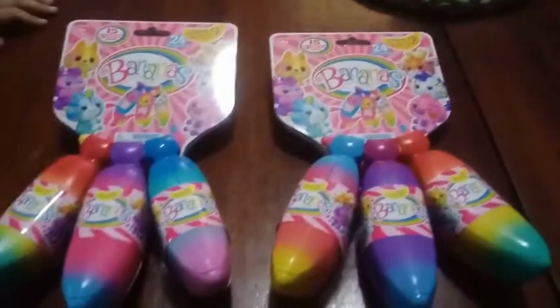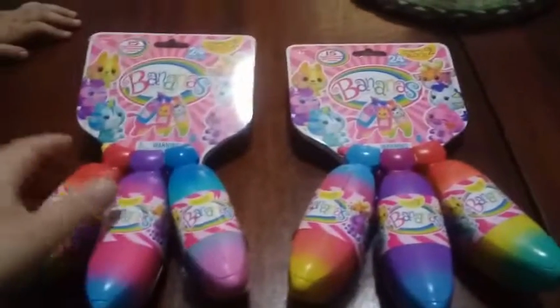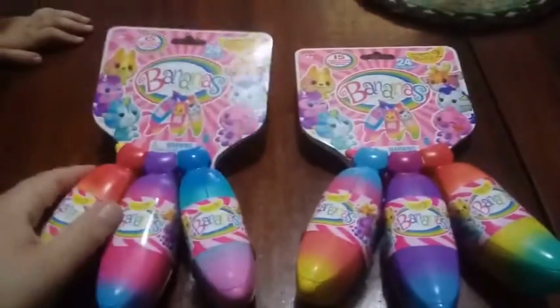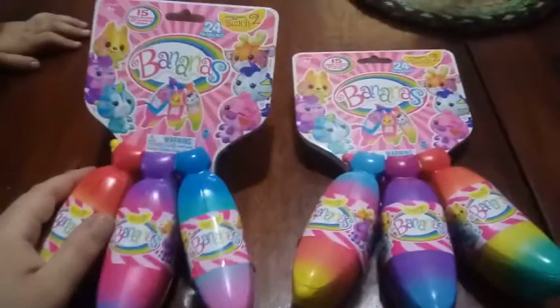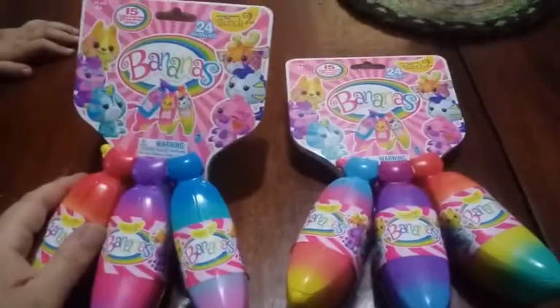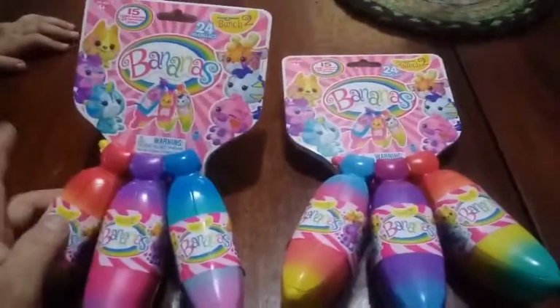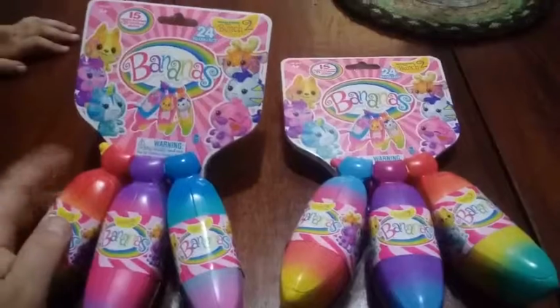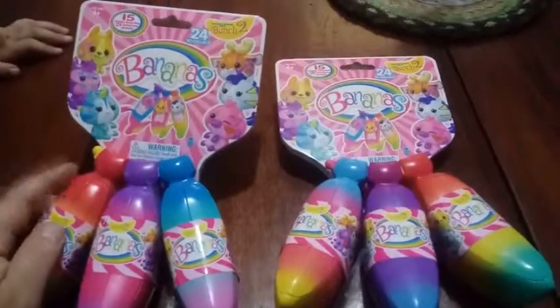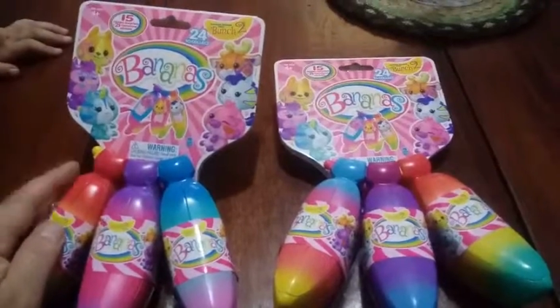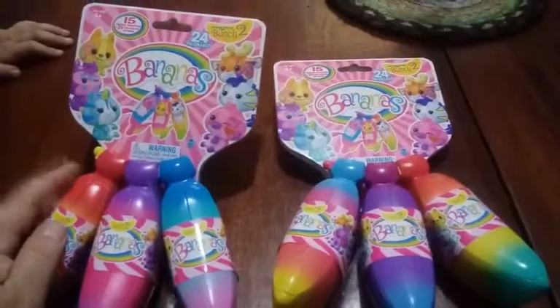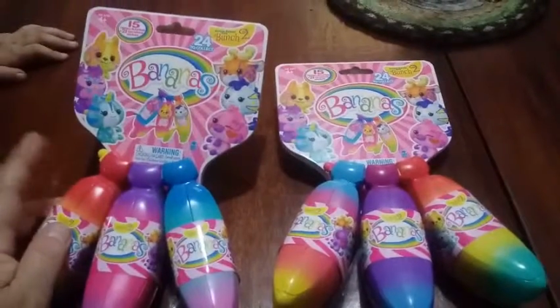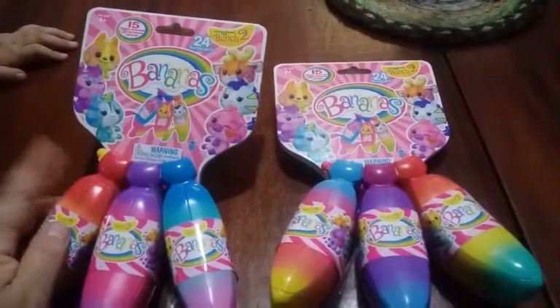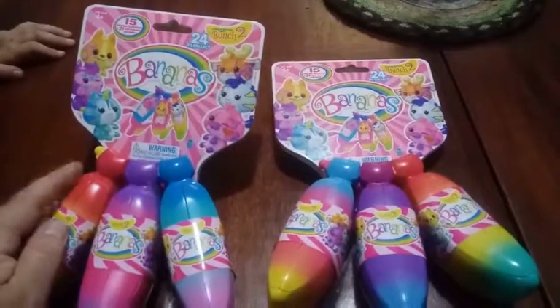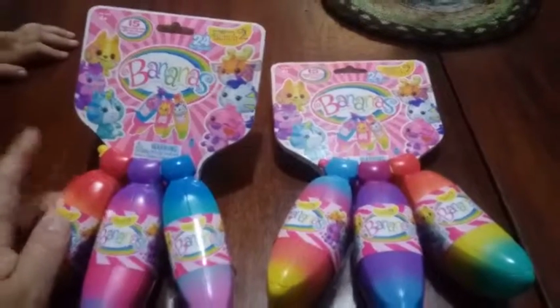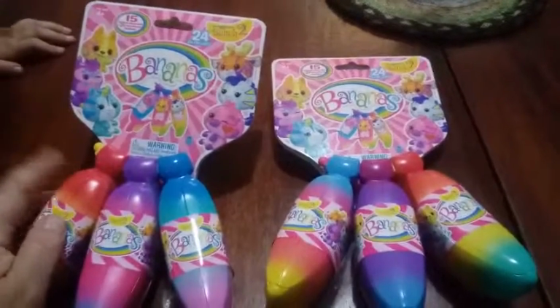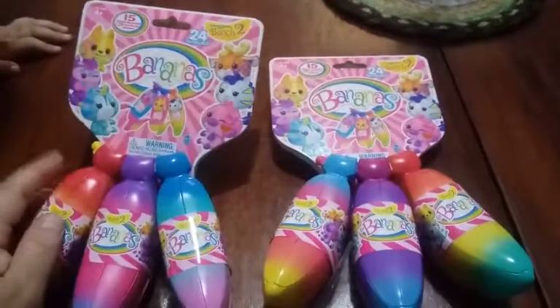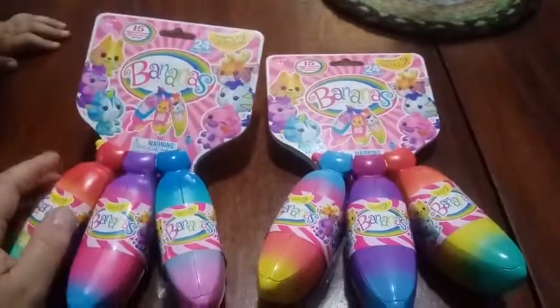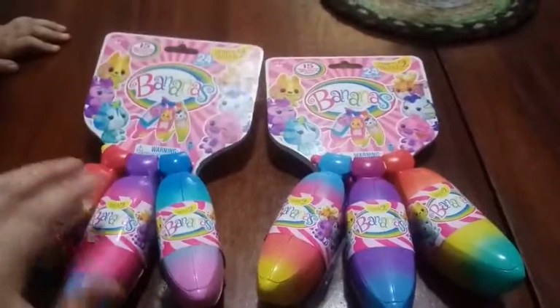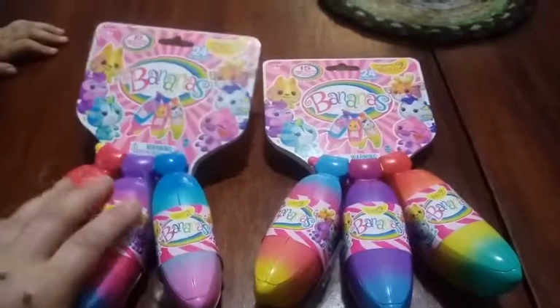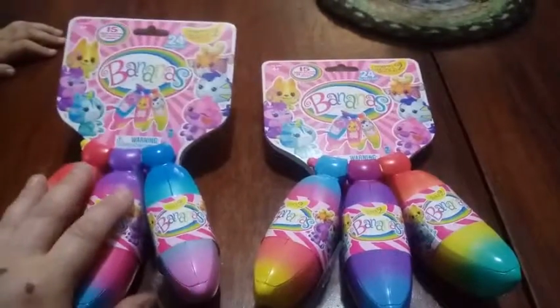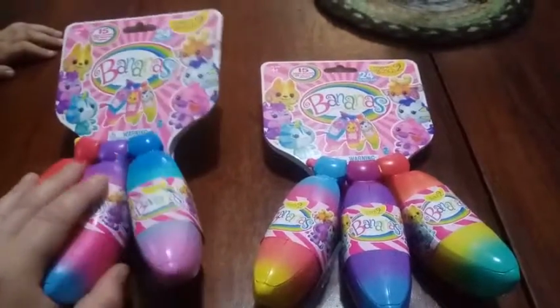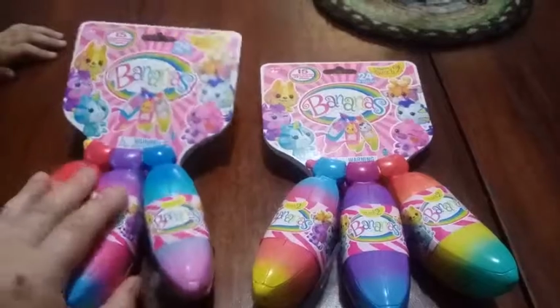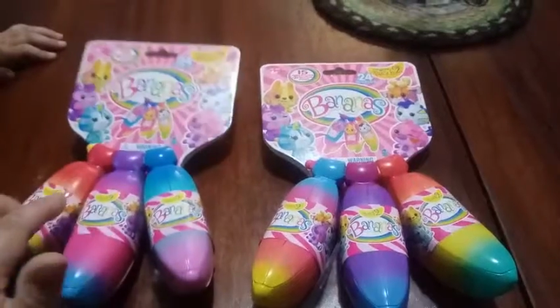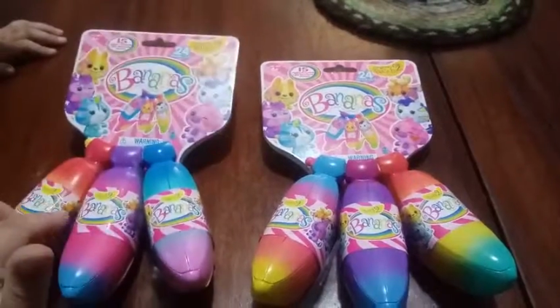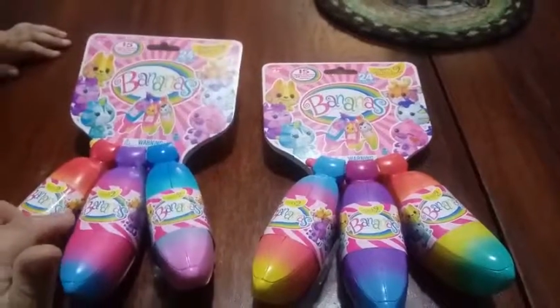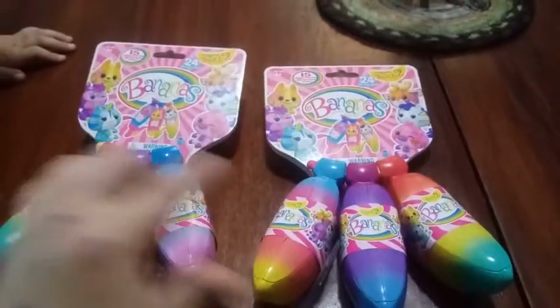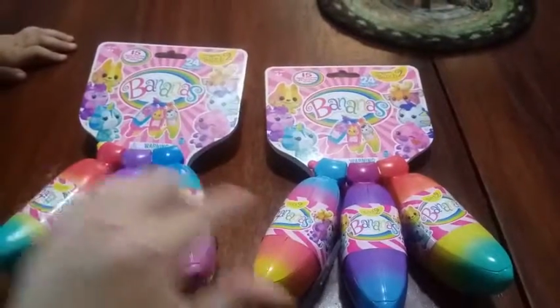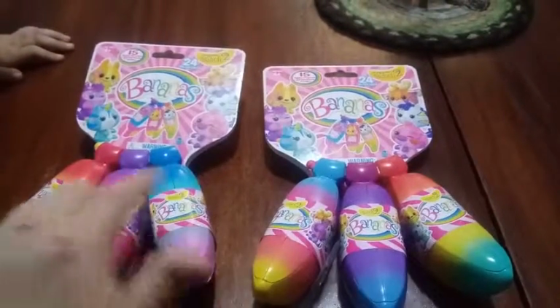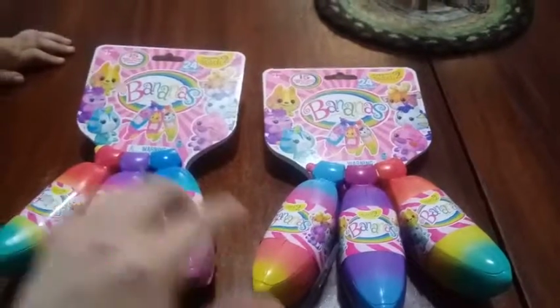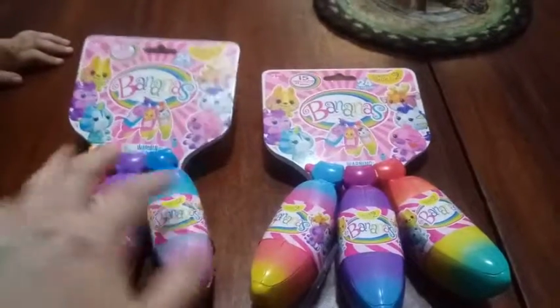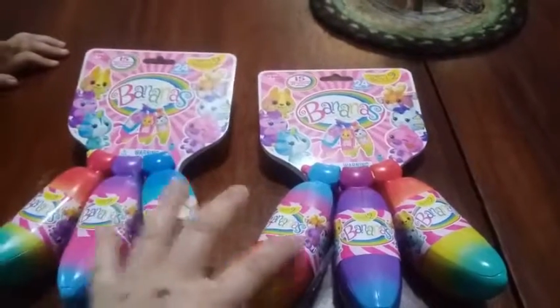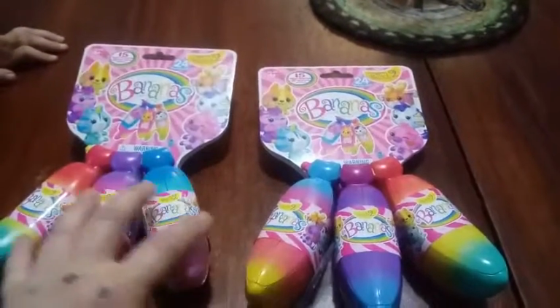We were happy to find these in the store. What store did we find these in? We found them in Walmart. There was quite a few on the rack, and it seems like we got one of each different color variation.